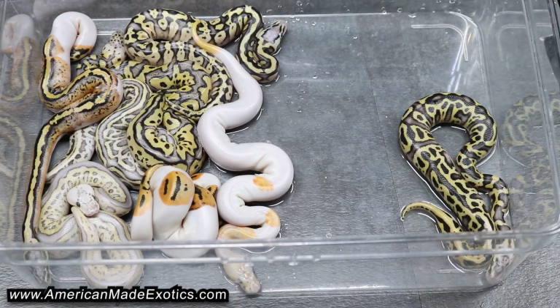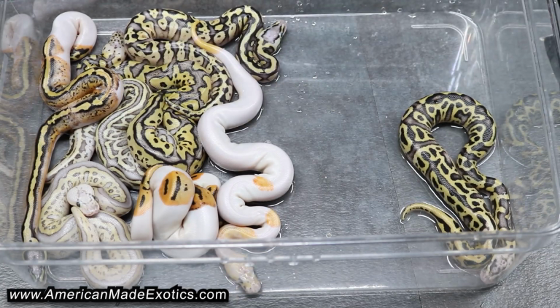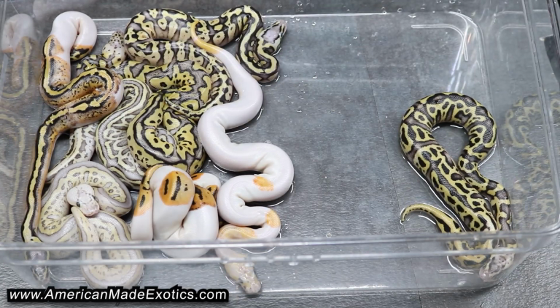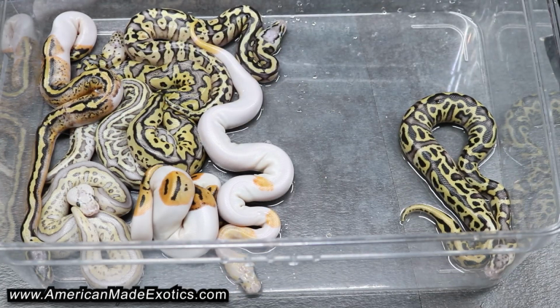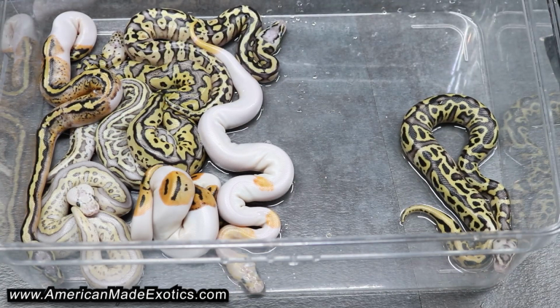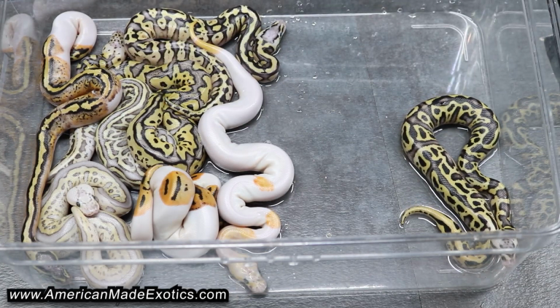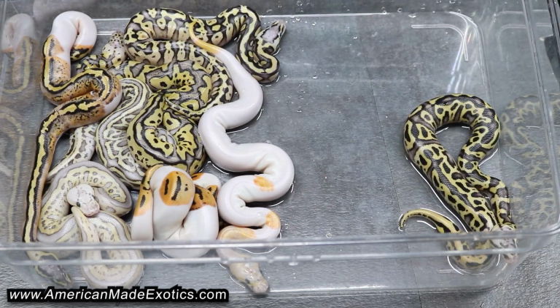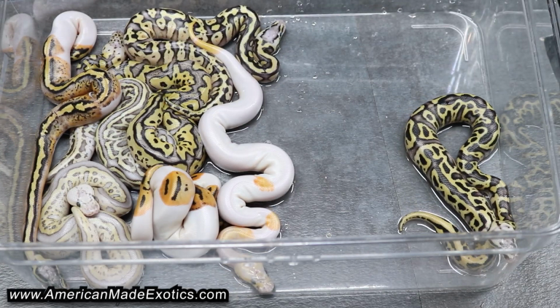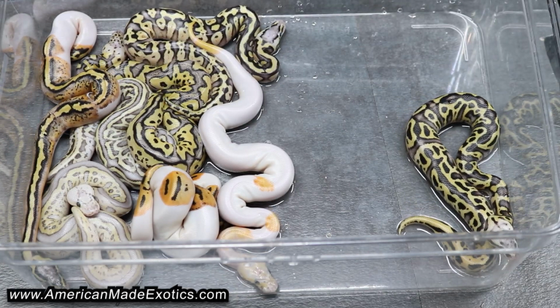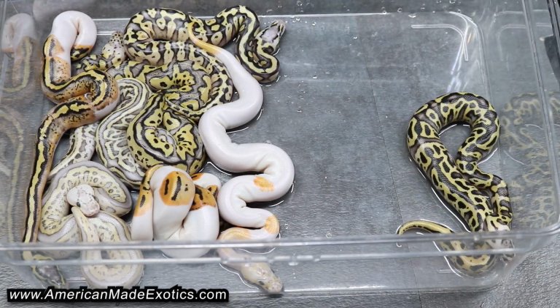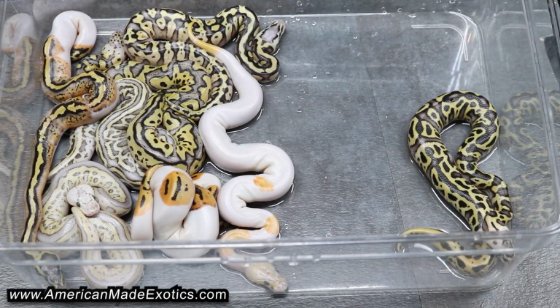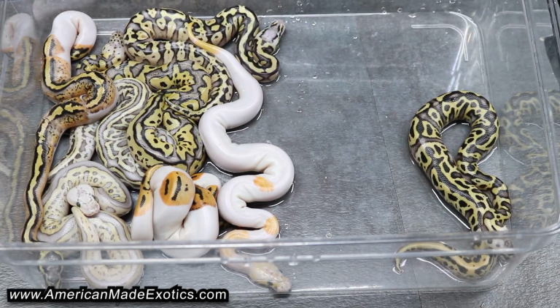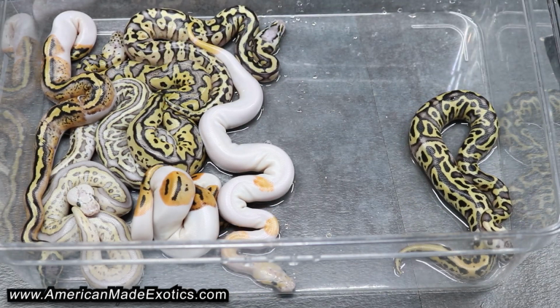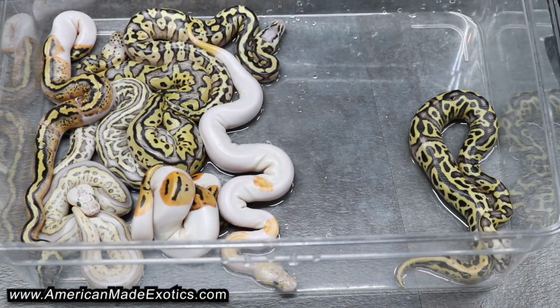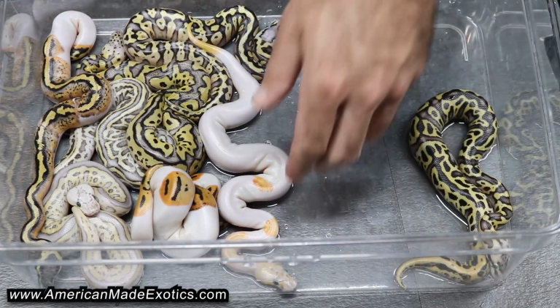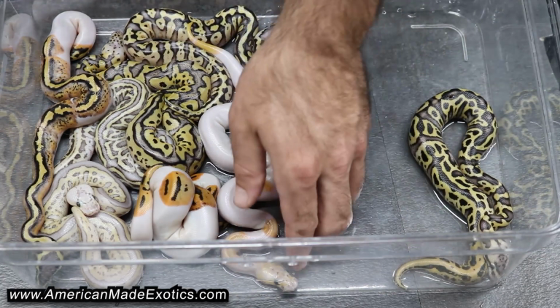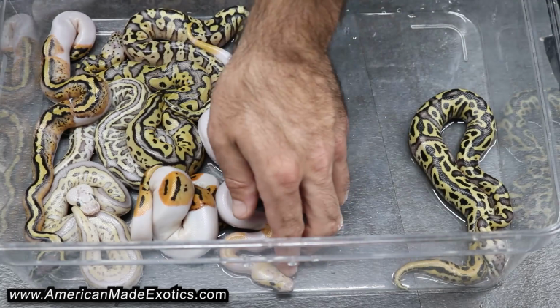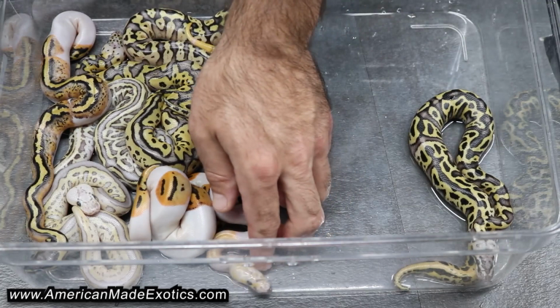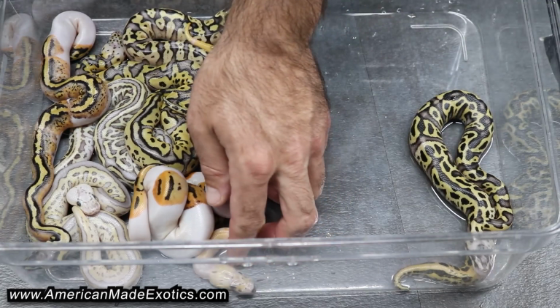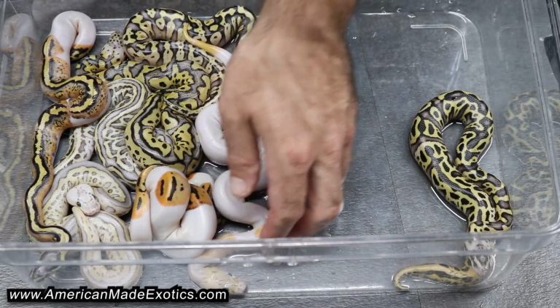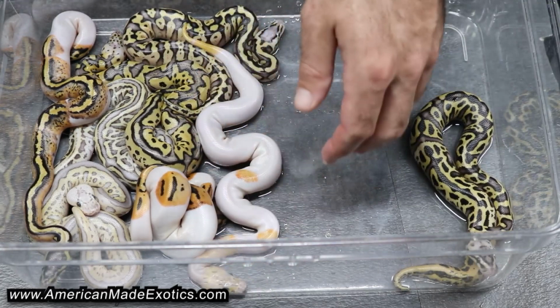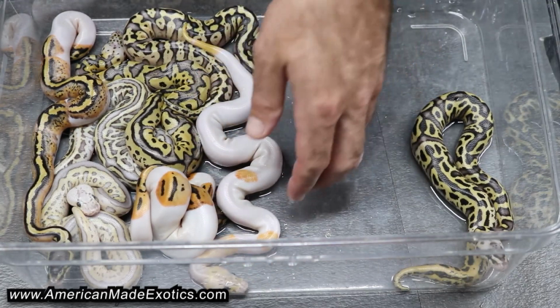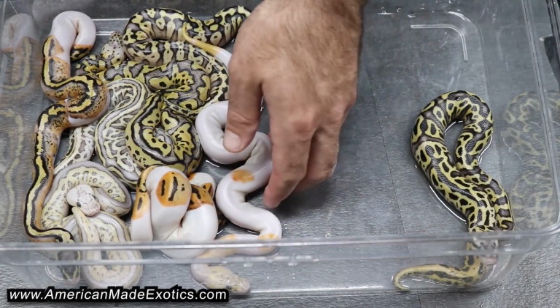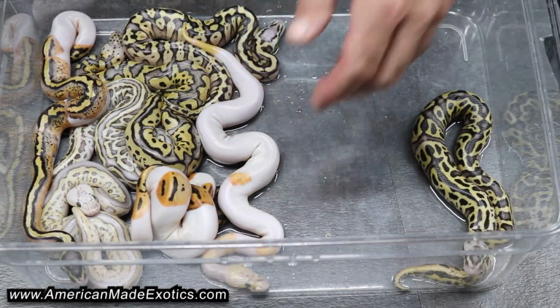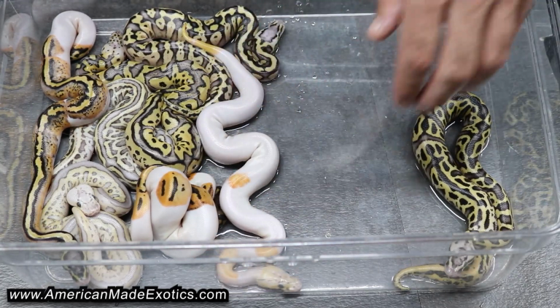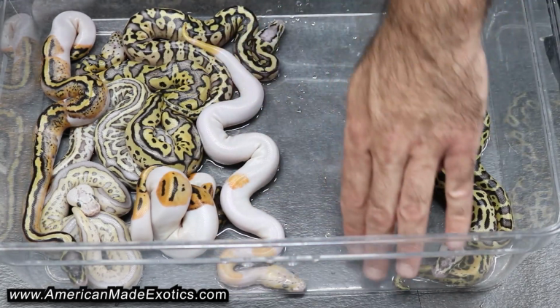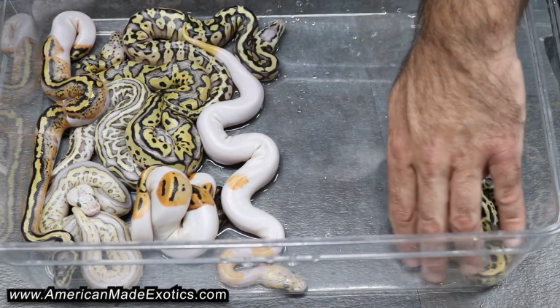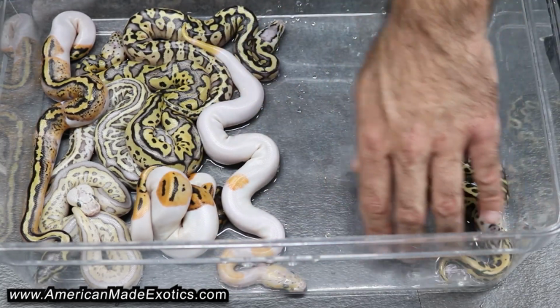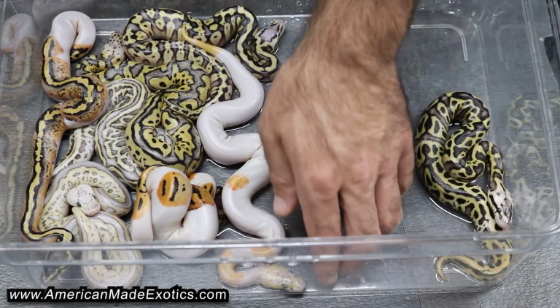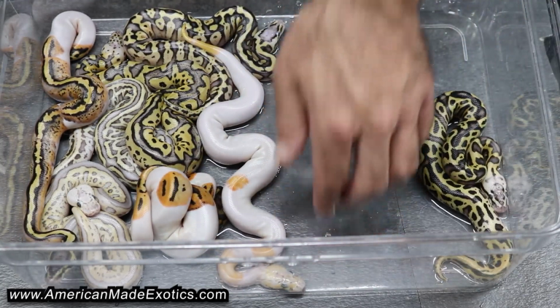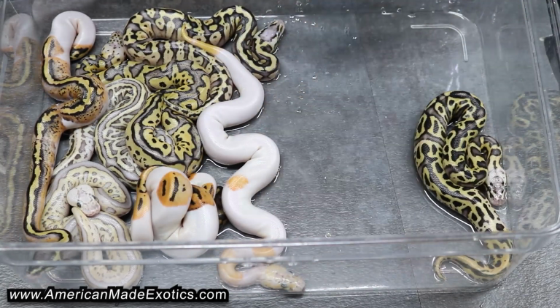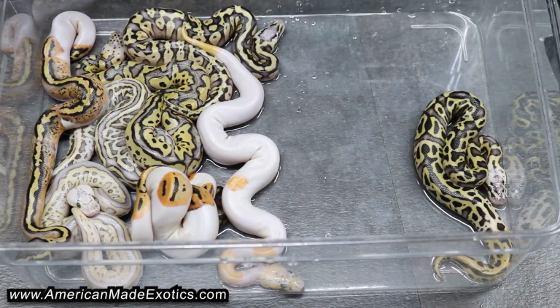So two Possible Hets we bred and made some cool Clown Pieds that we can replace some stuff with. Appreciate y'all watching — until the next one.